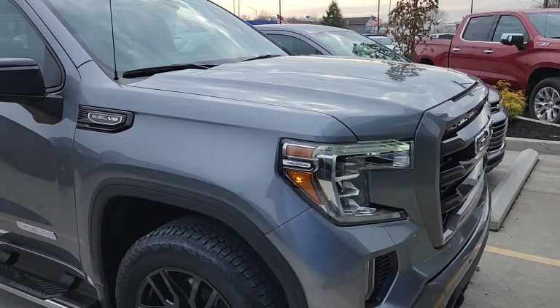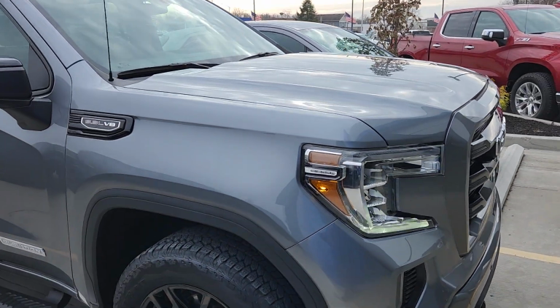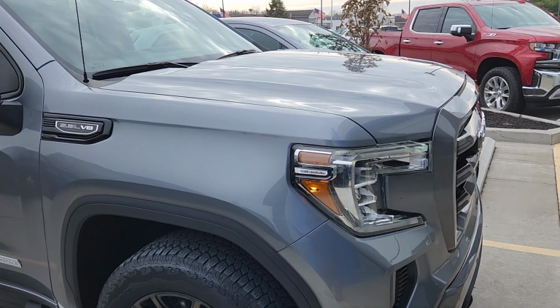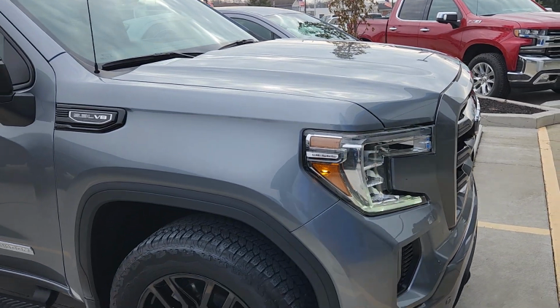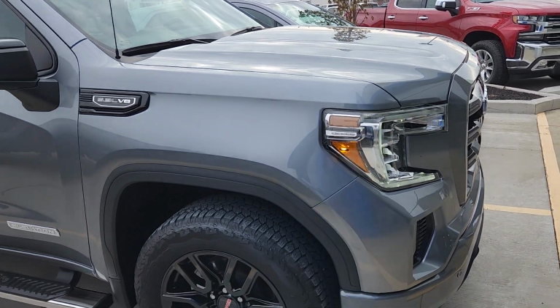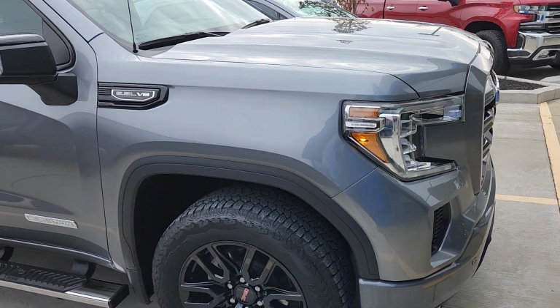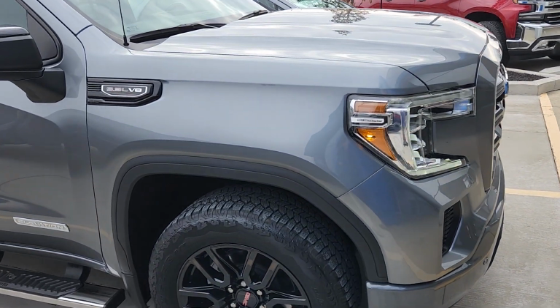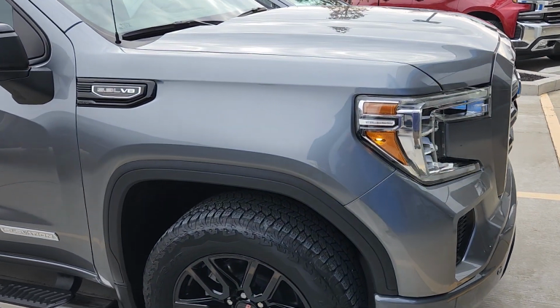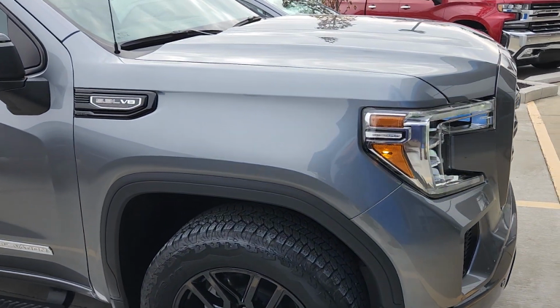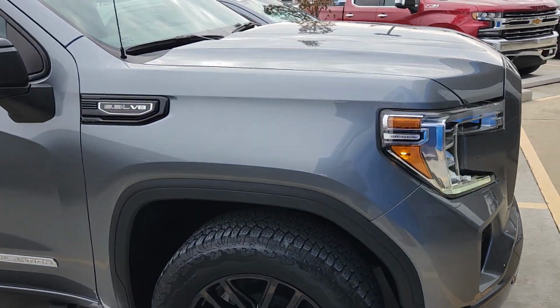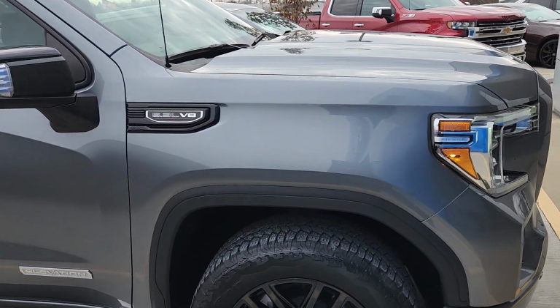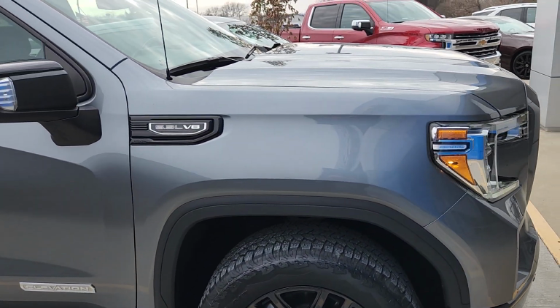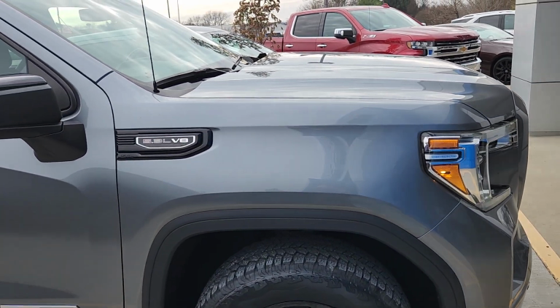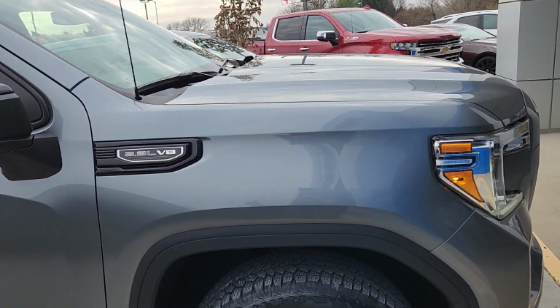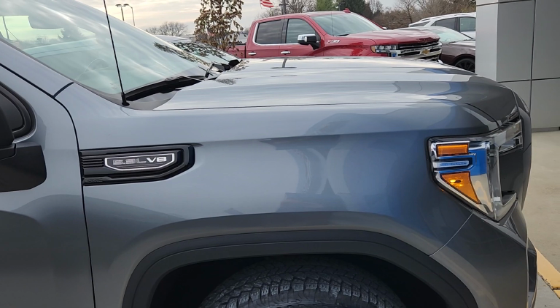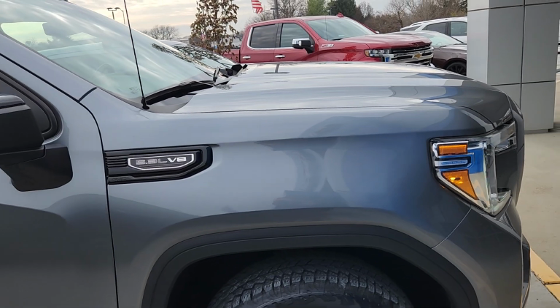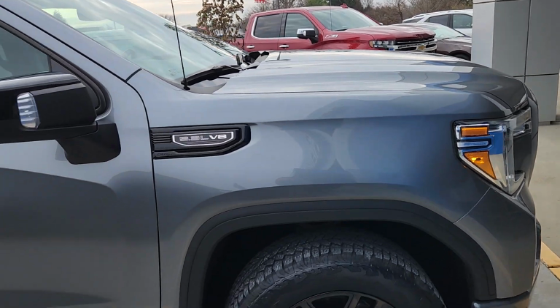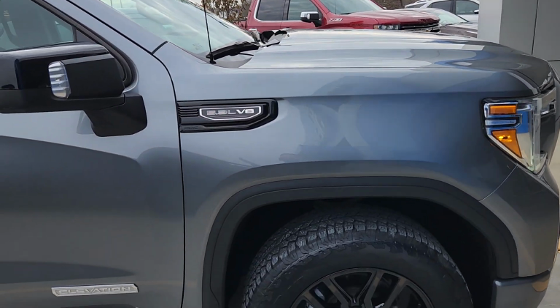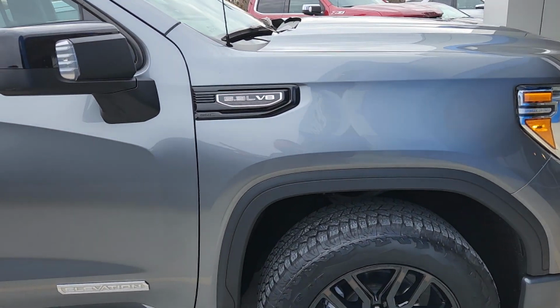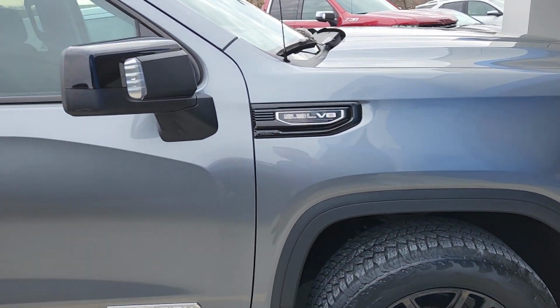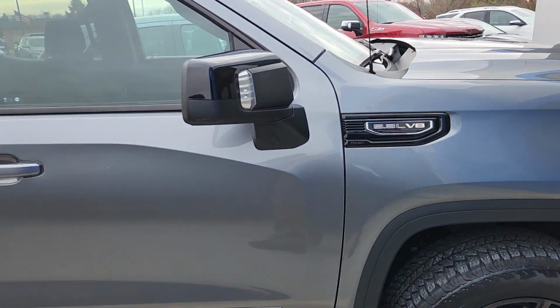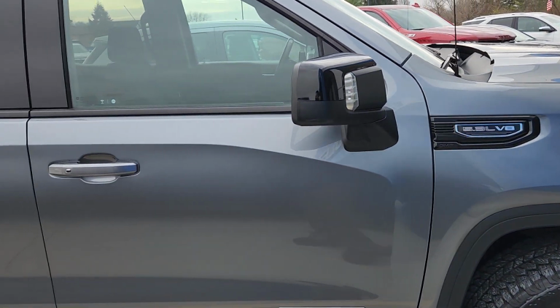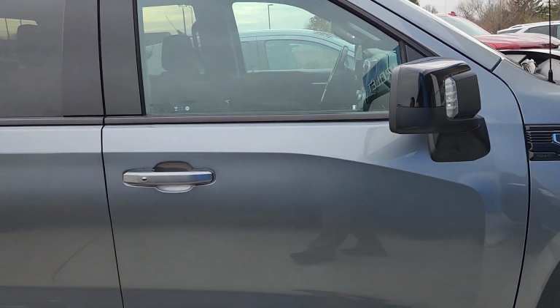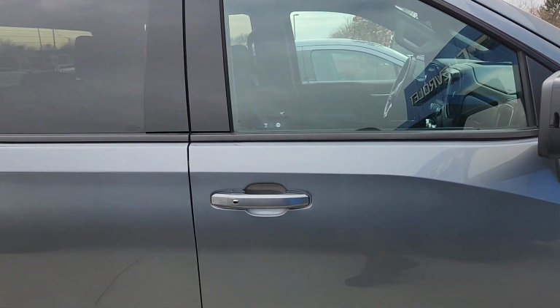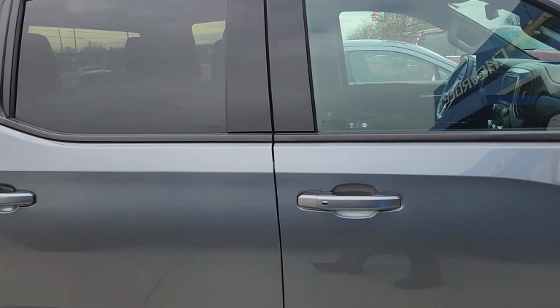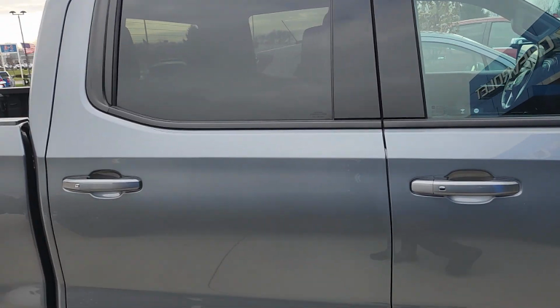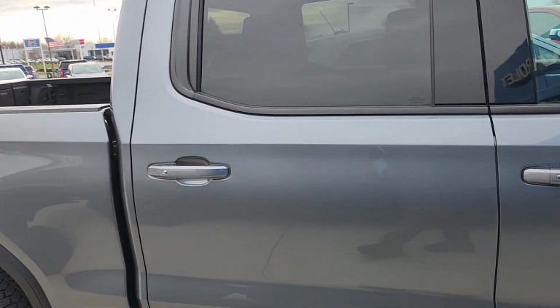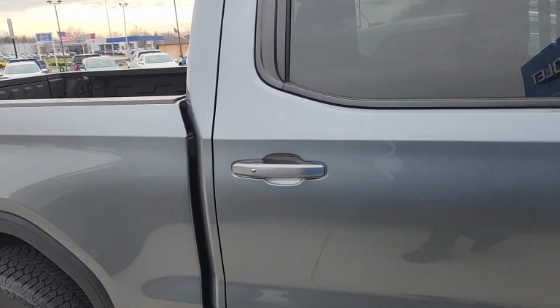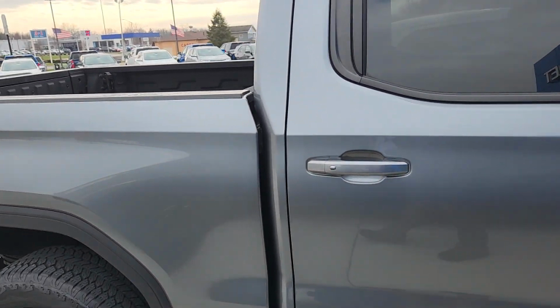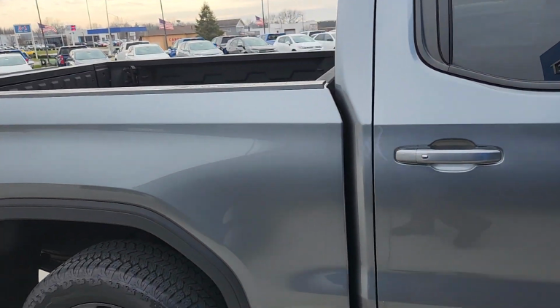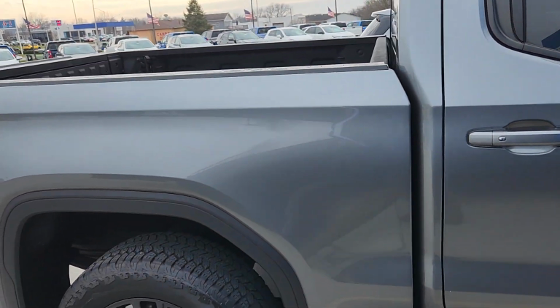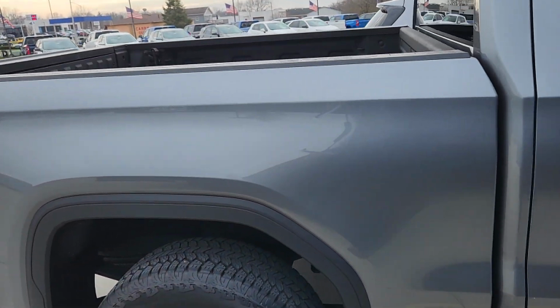I wanted to talk about this truck — satin steel, $47,000, with 17,437 miles. It is a clean Carfax, one owner, with the 5.3 liter engine.